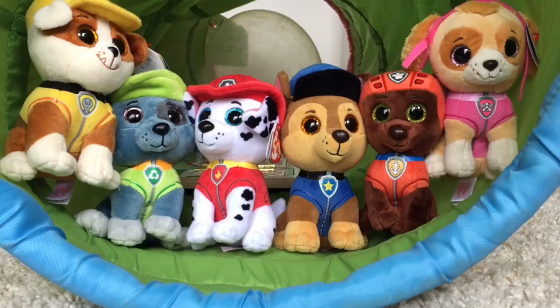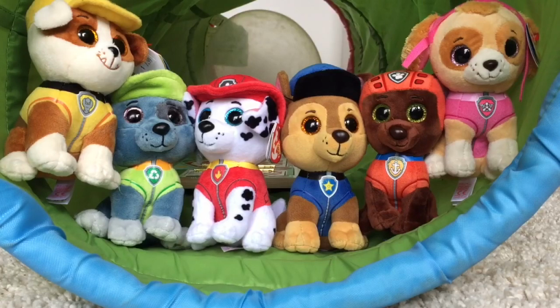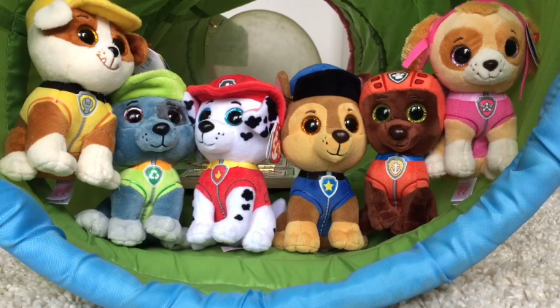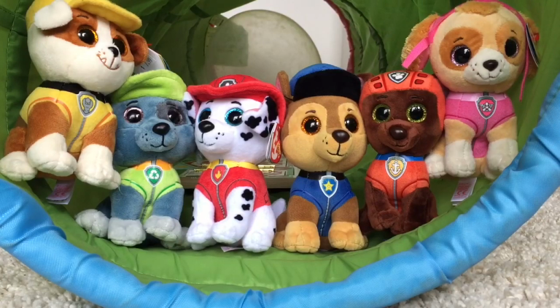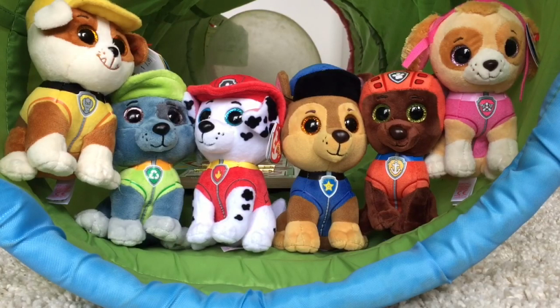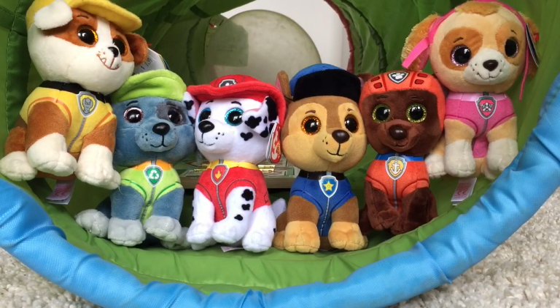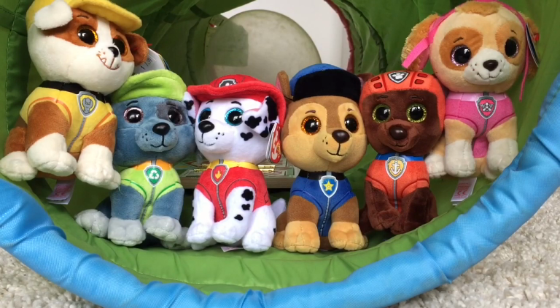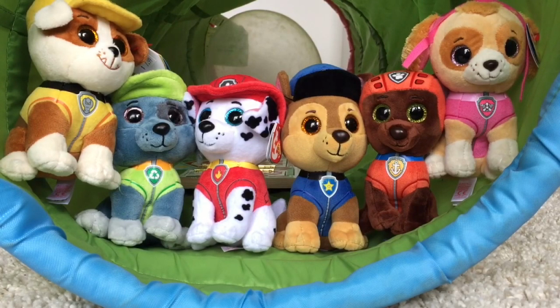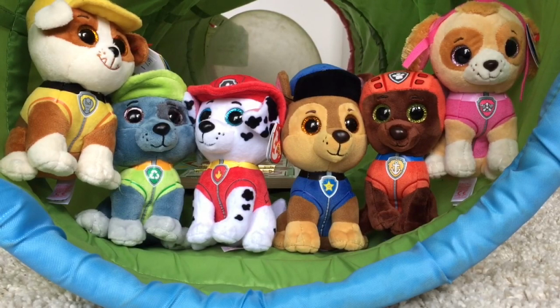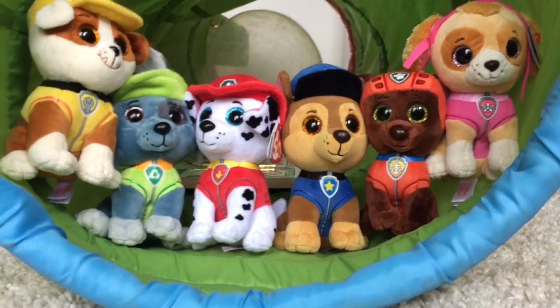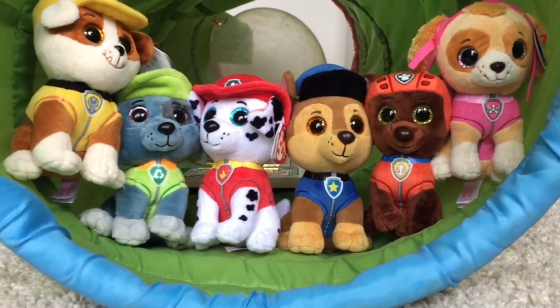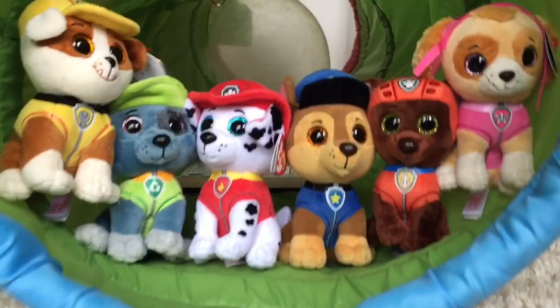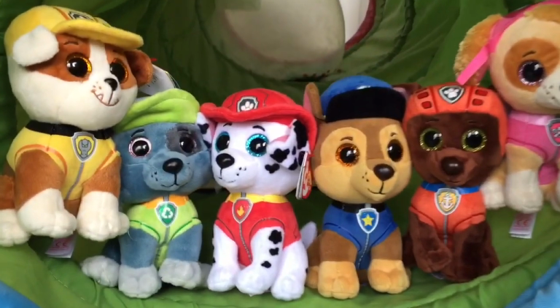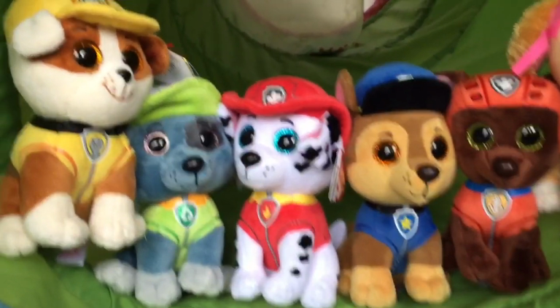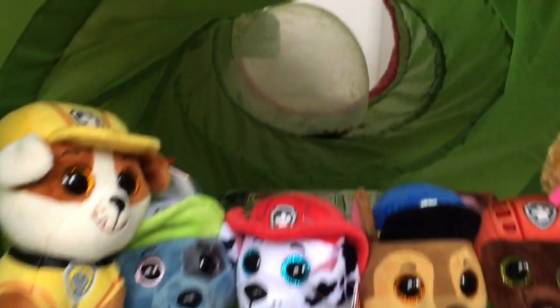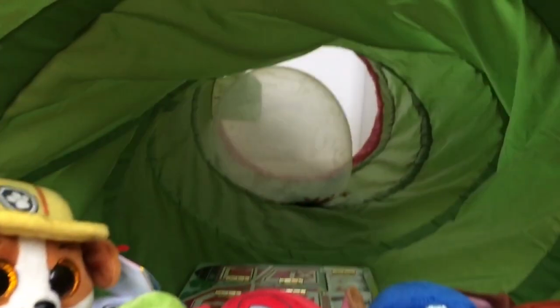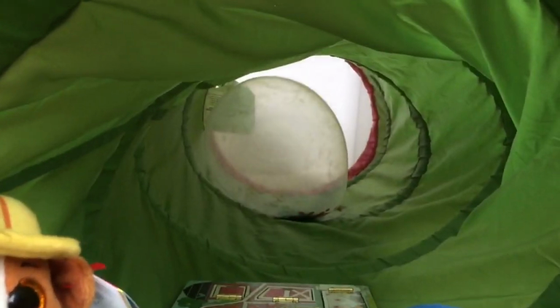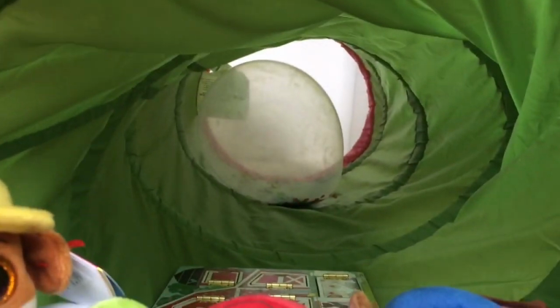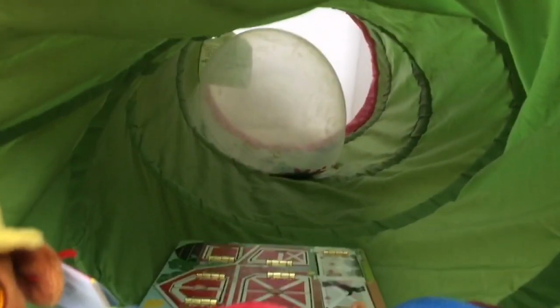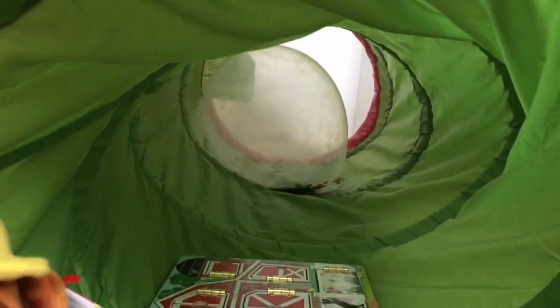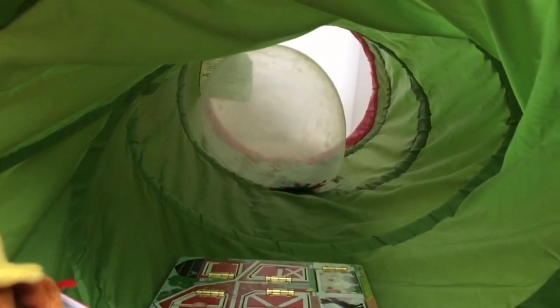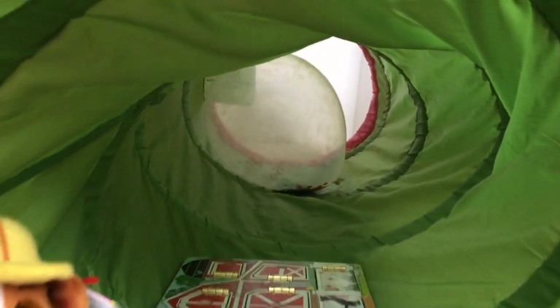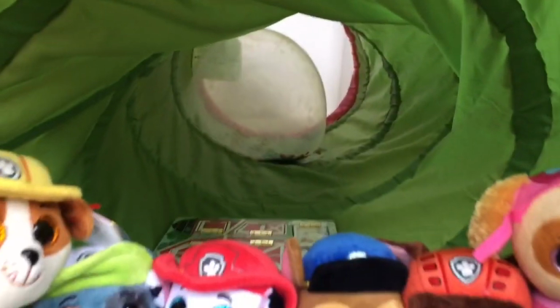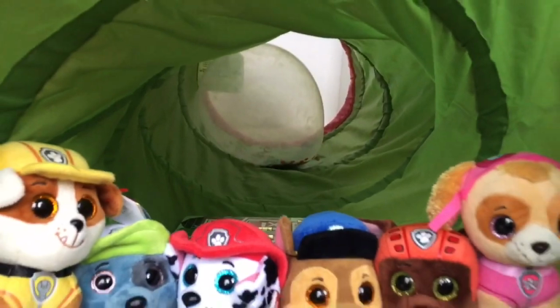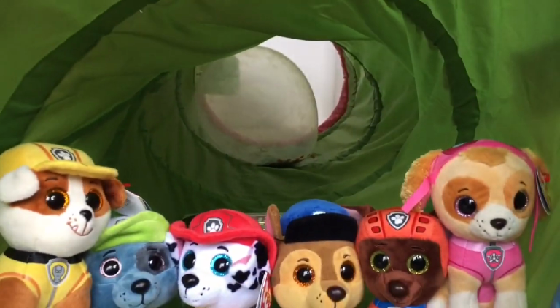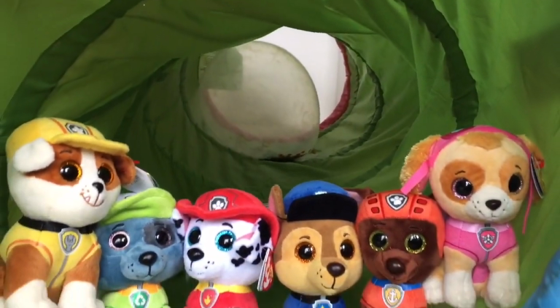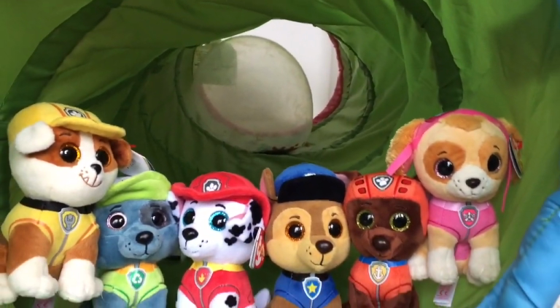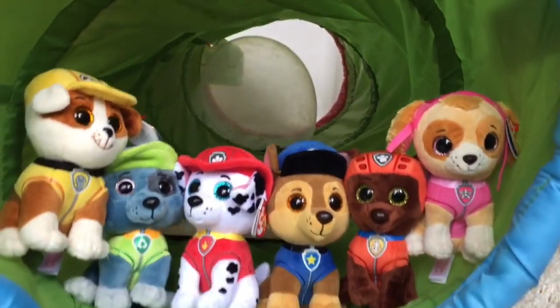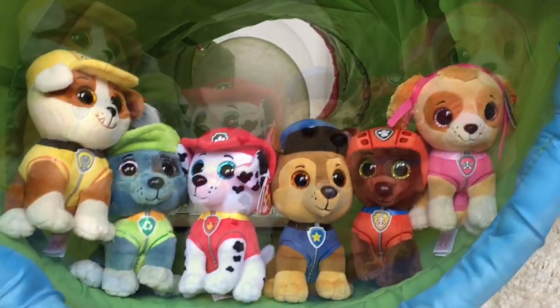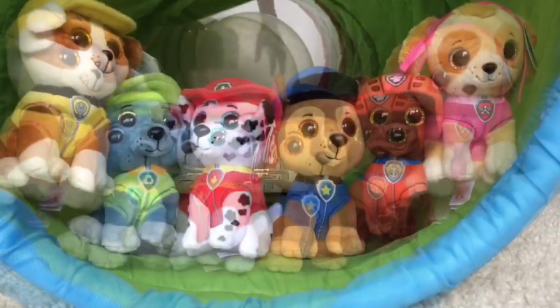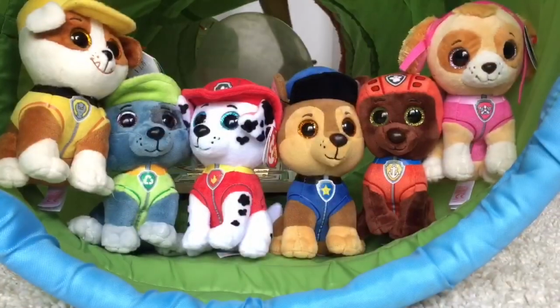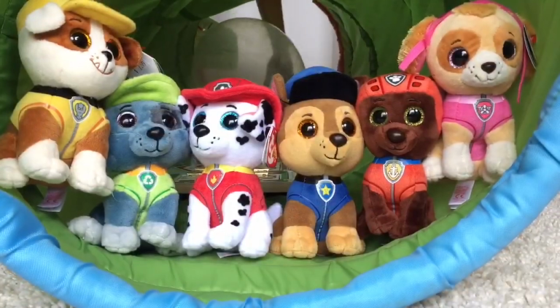Hello and welcome to Tiny Treasures. Today is a very special day — it's Skye's birthday. And look Skye, there's a big happy birthday balloon in the tunnel for you. Let's have a closer look.